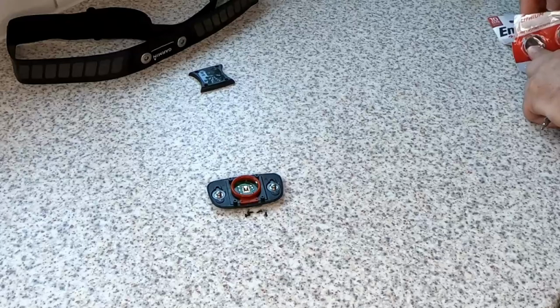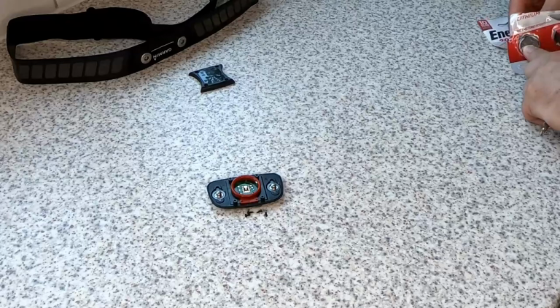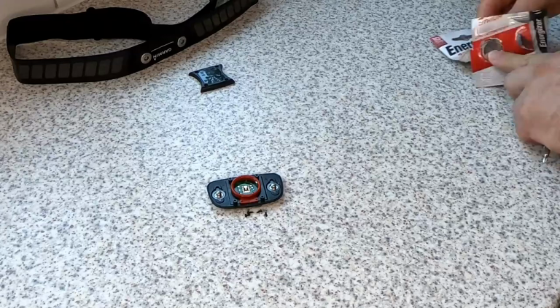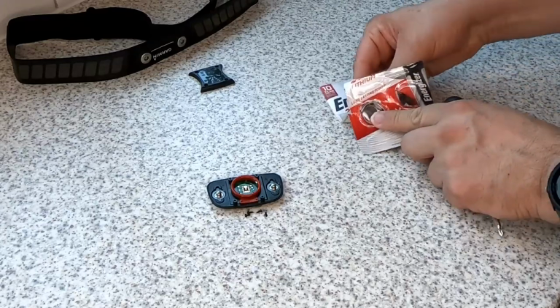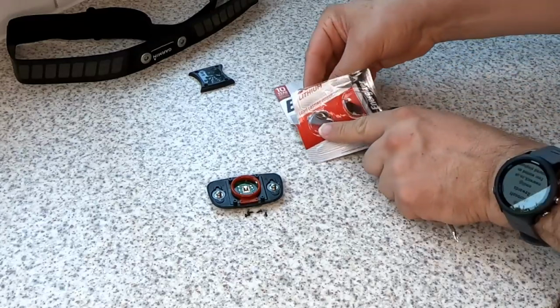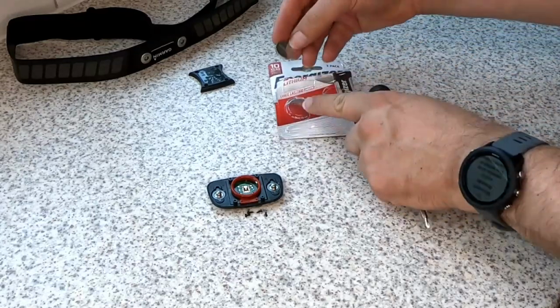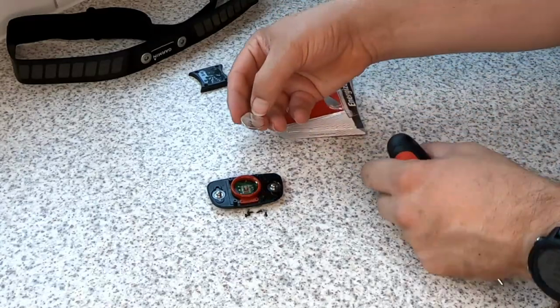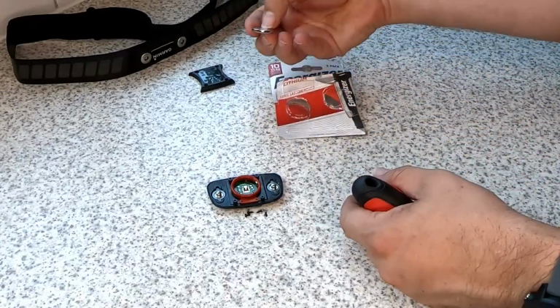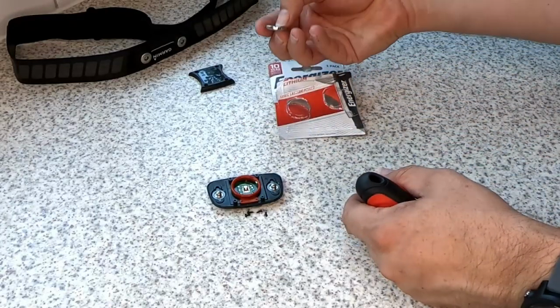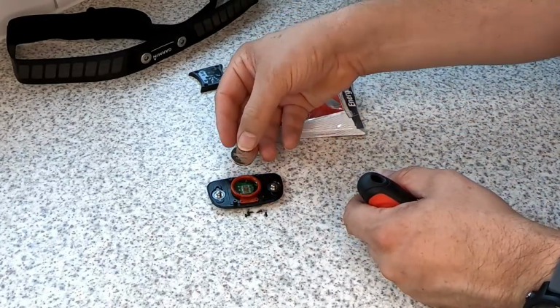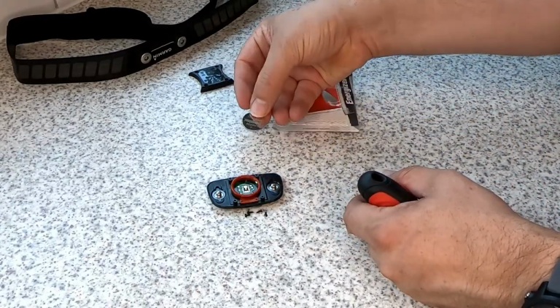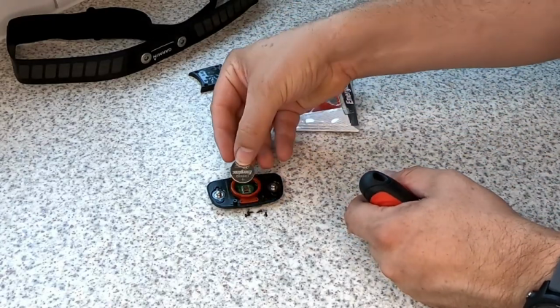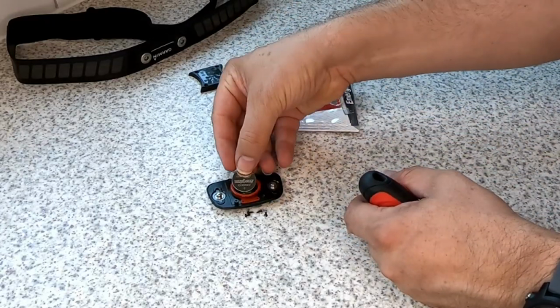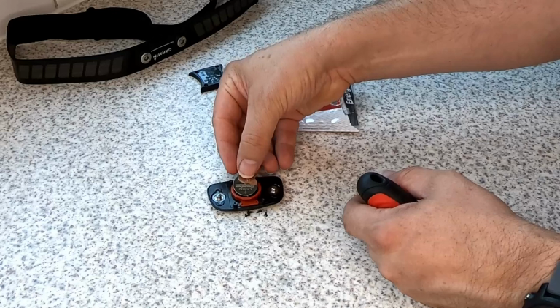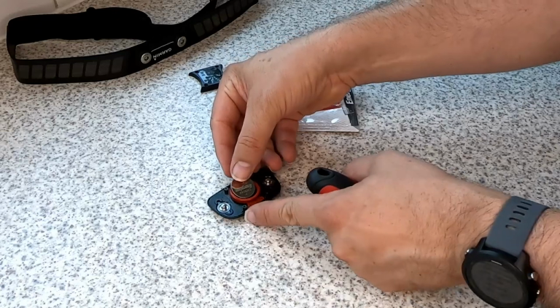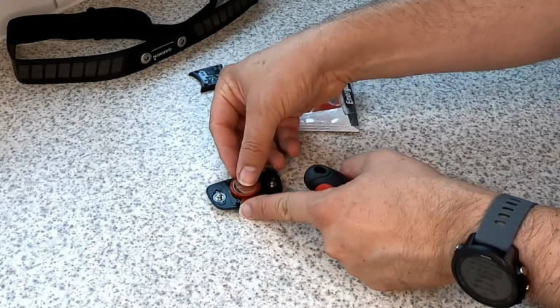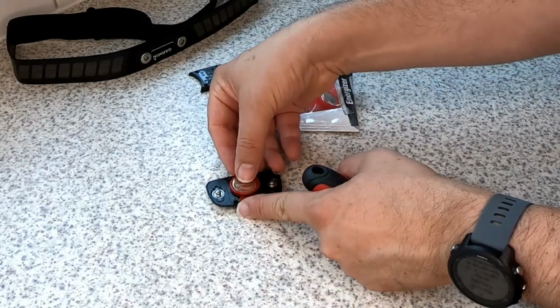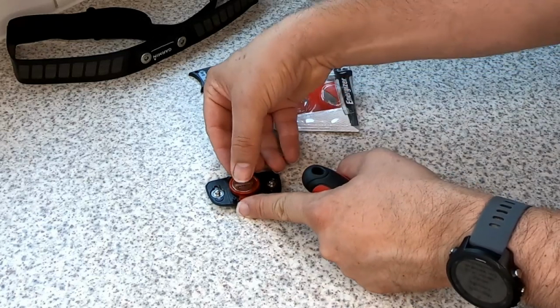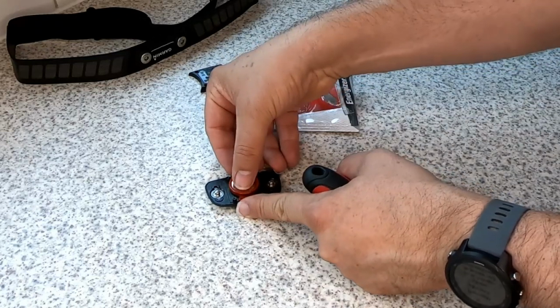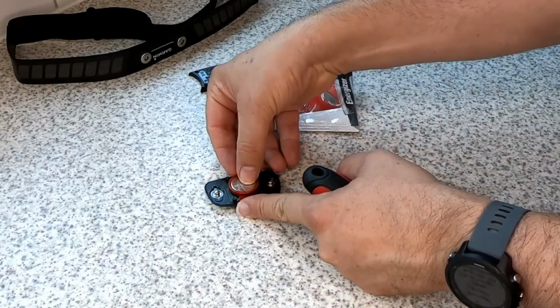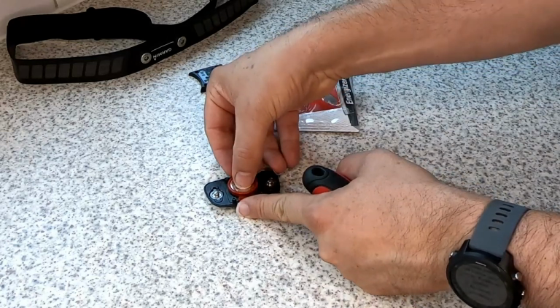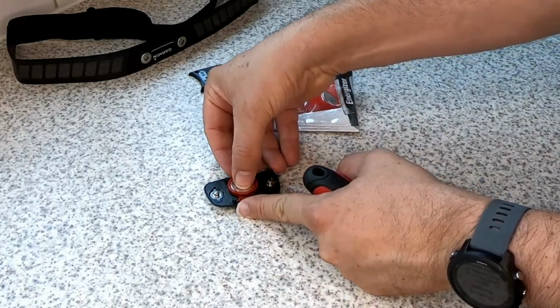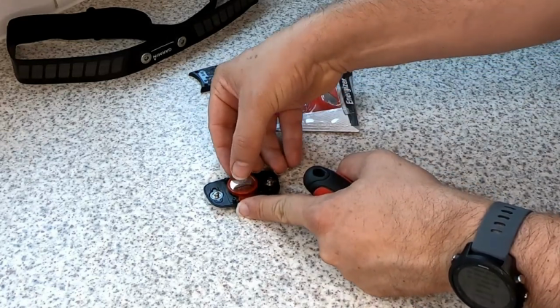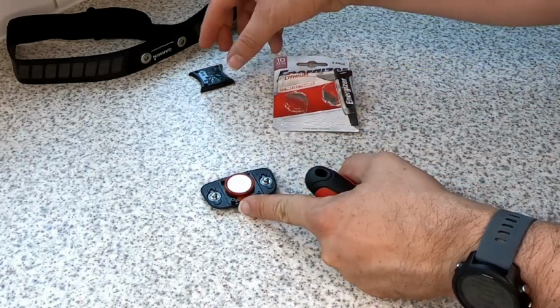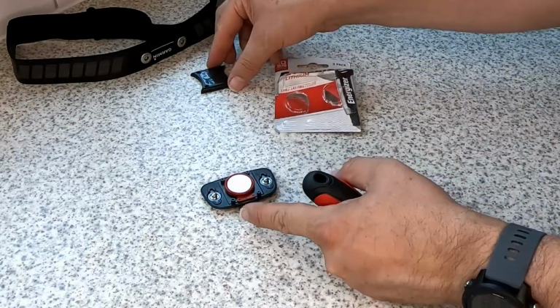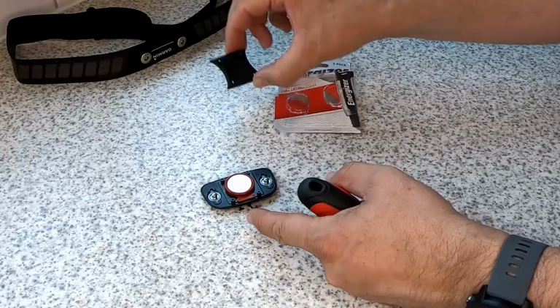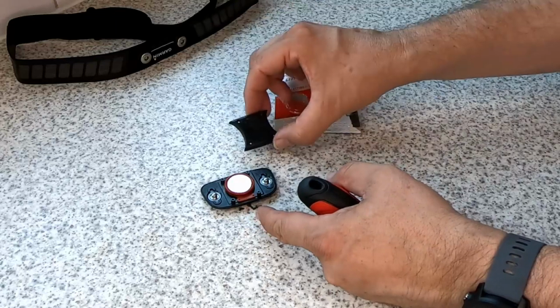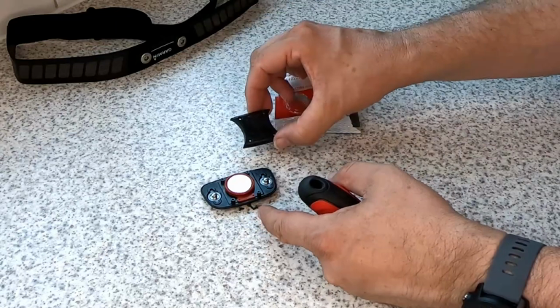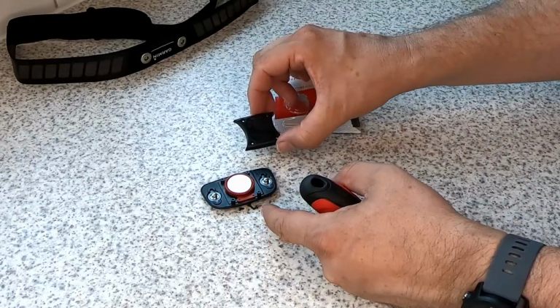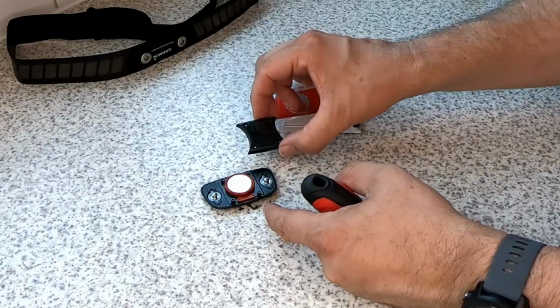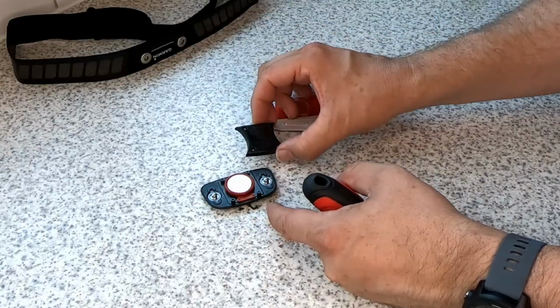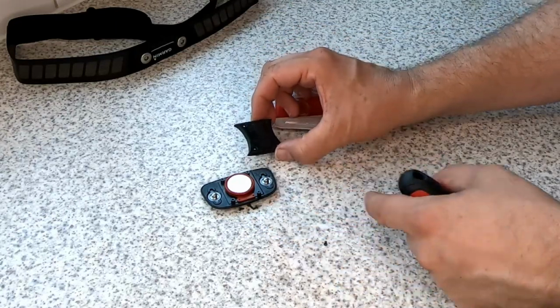Then it's just a simple case of taking your magnet out, remembering the polarity — plus side upwards — push that in nice and firmly, and stick the cover back on the same way up as you took it off.